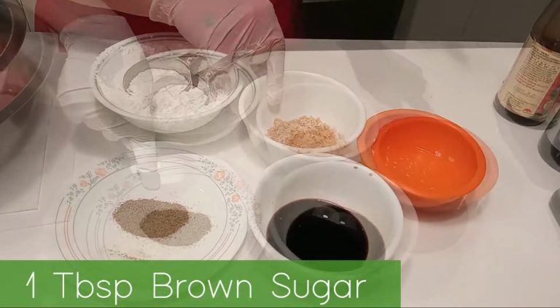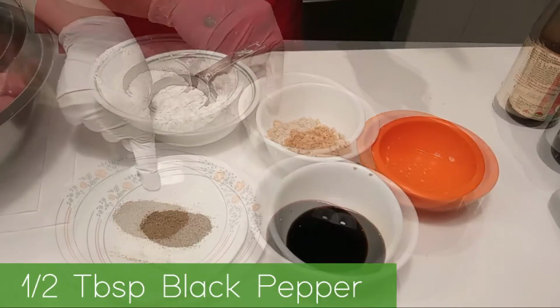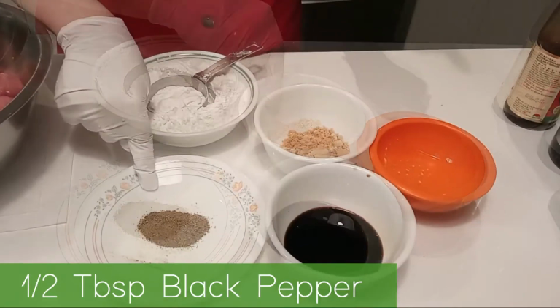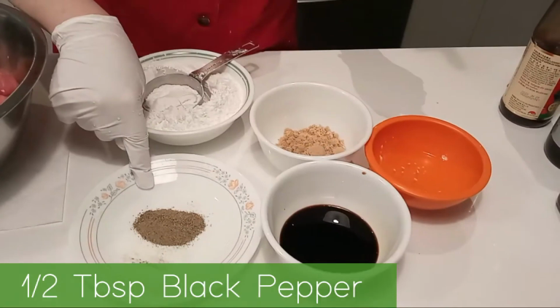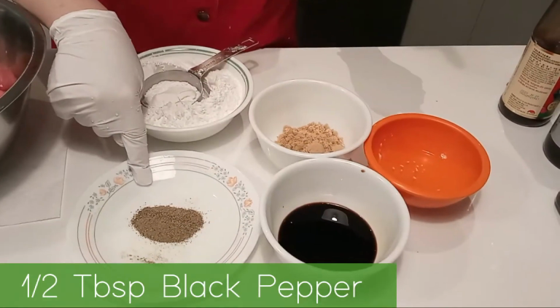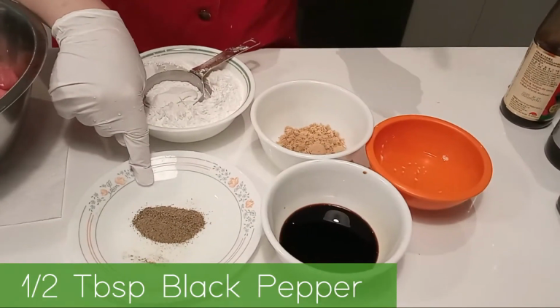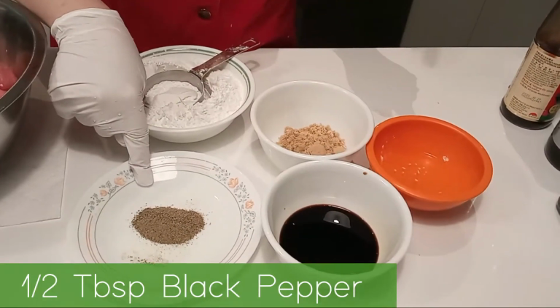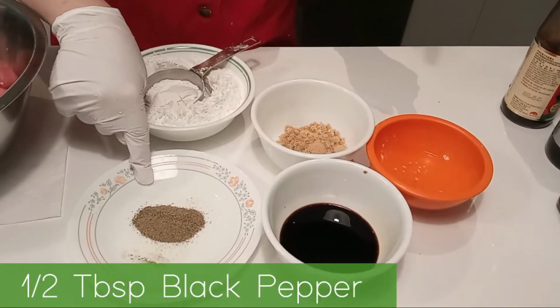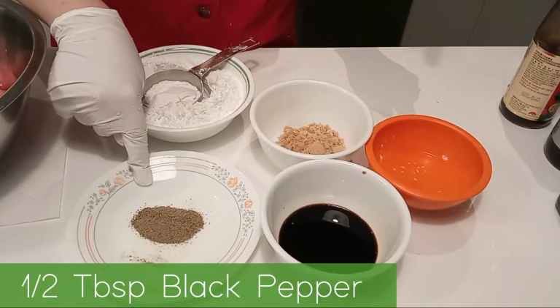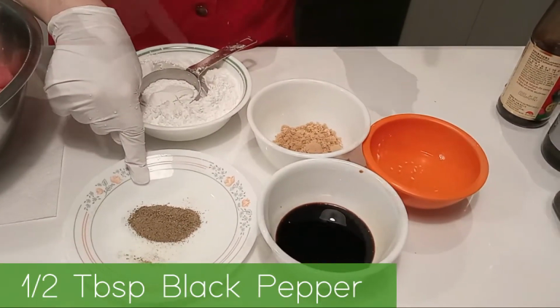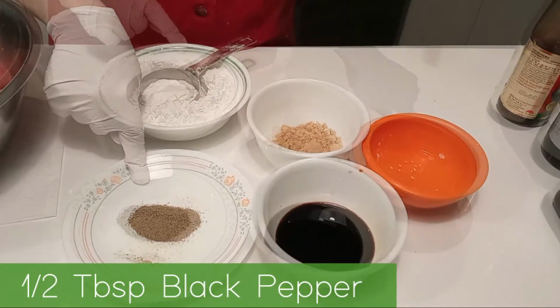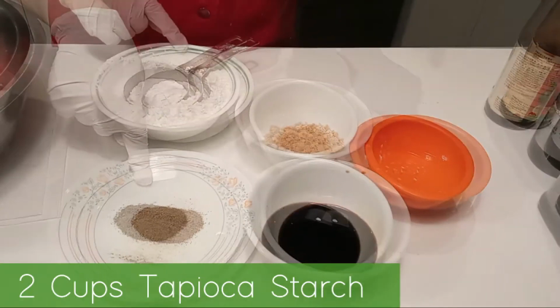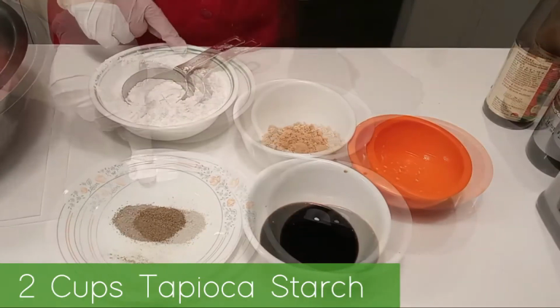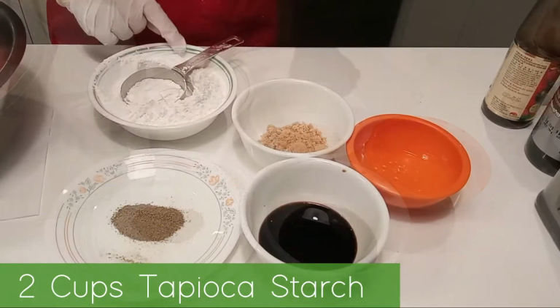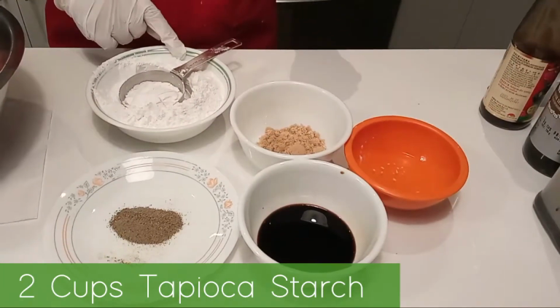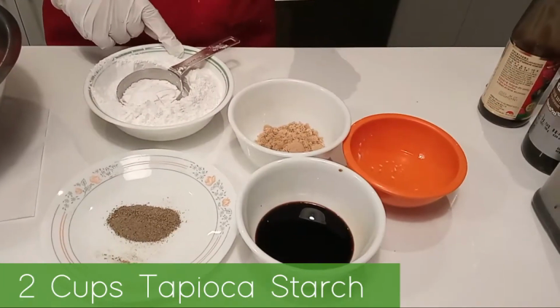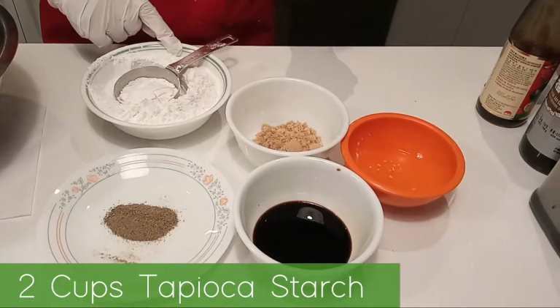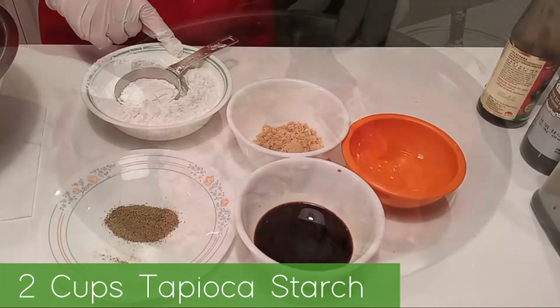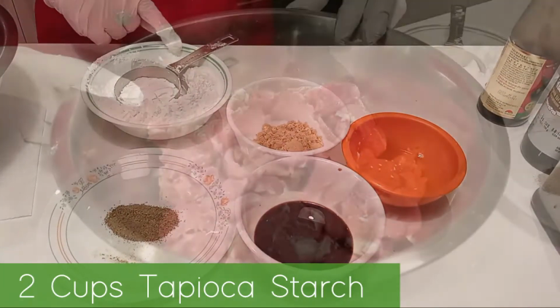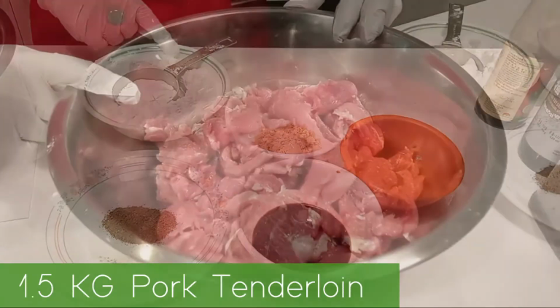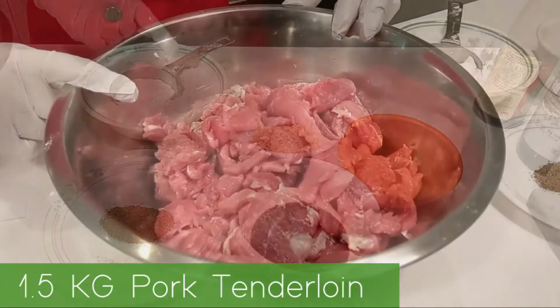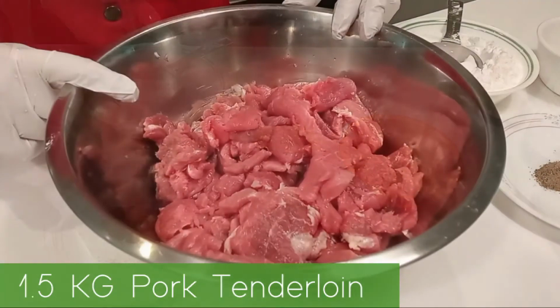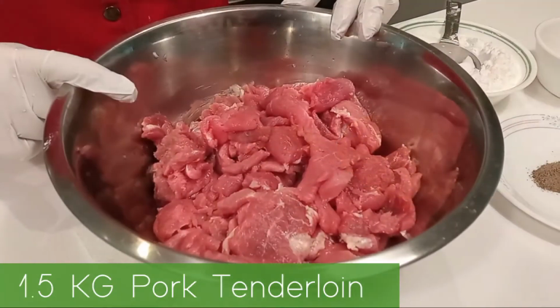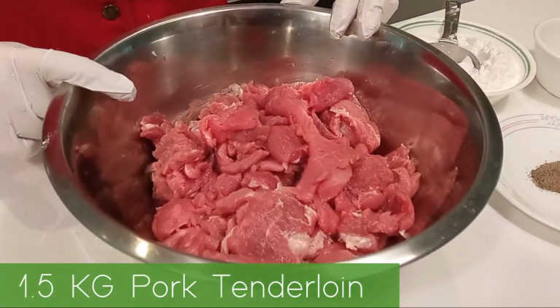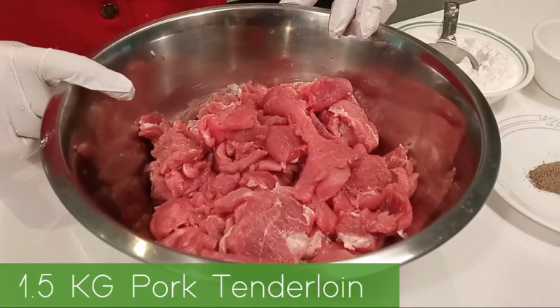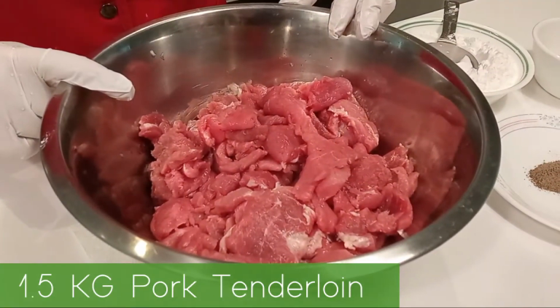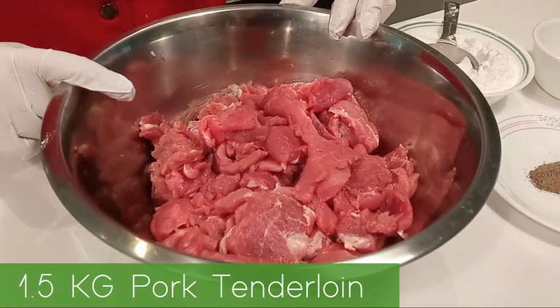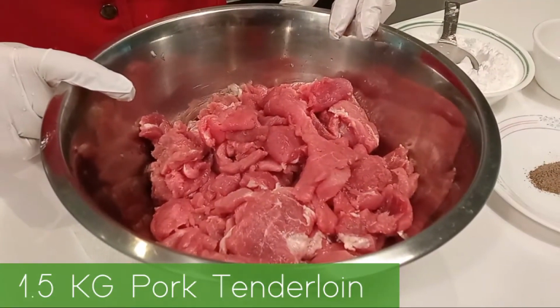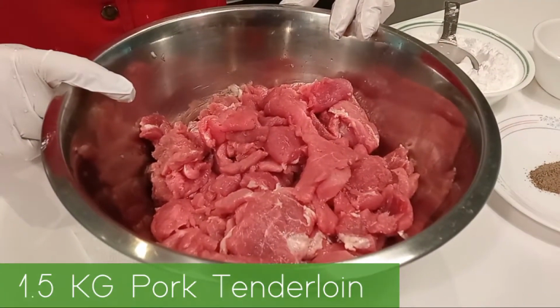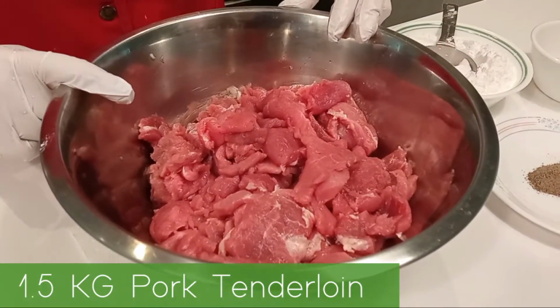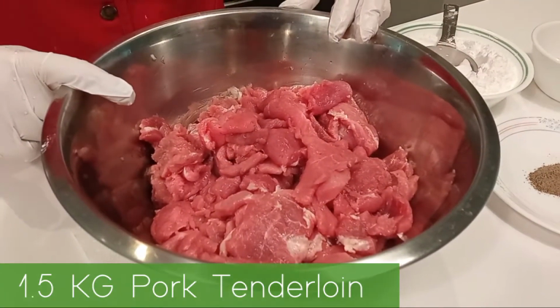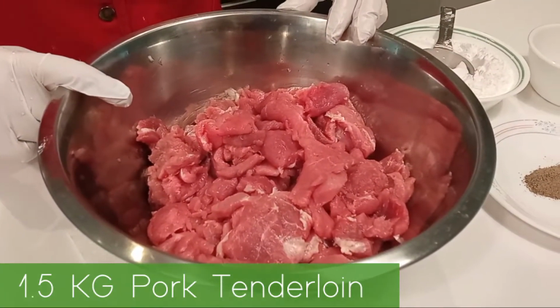1½ tablespoon of black pepper, 2 cups of tapioca starch, and 1.5 kilograms of pork tenderloin.